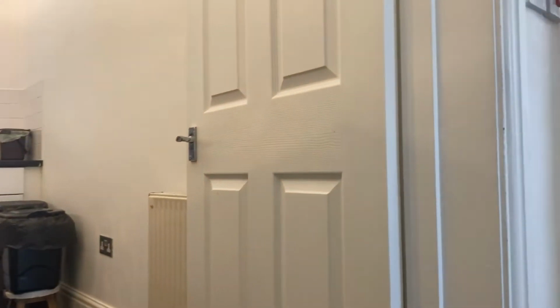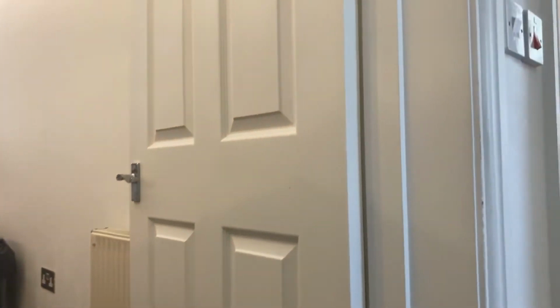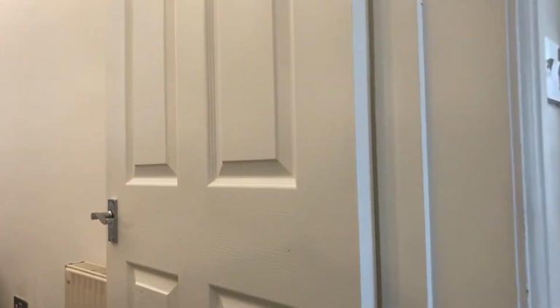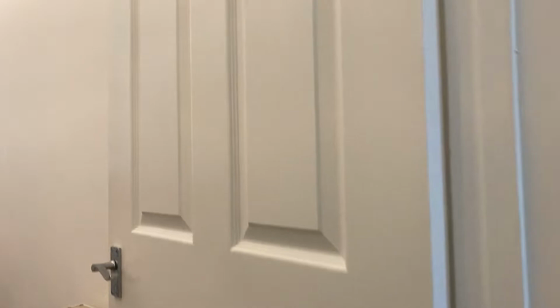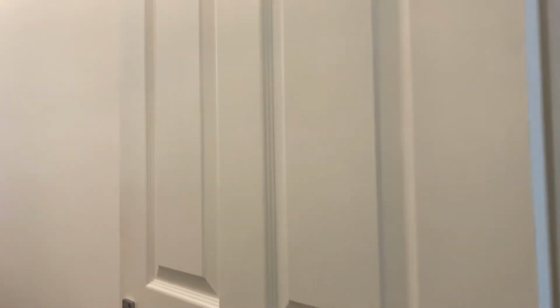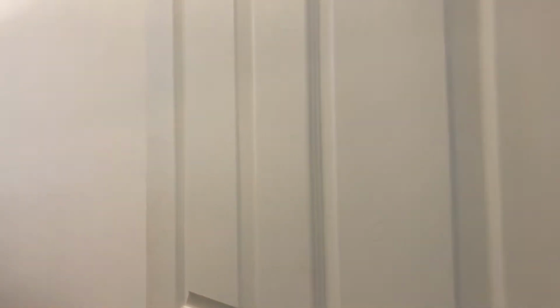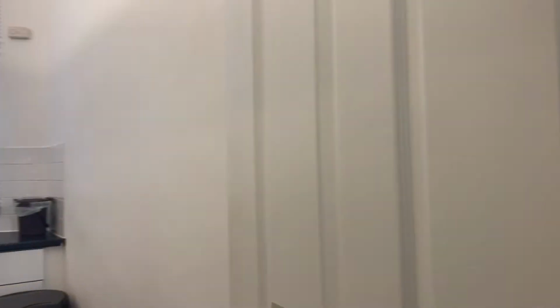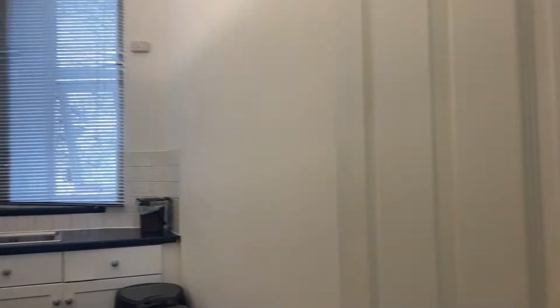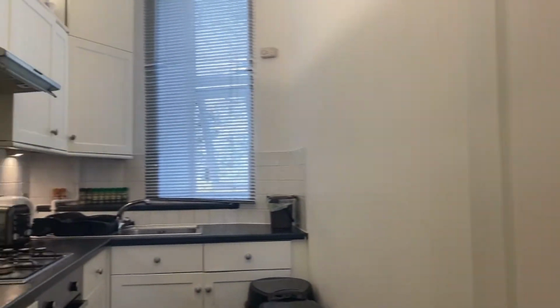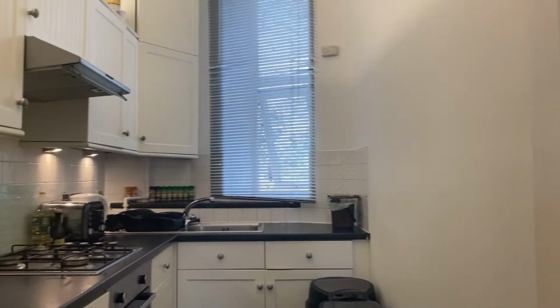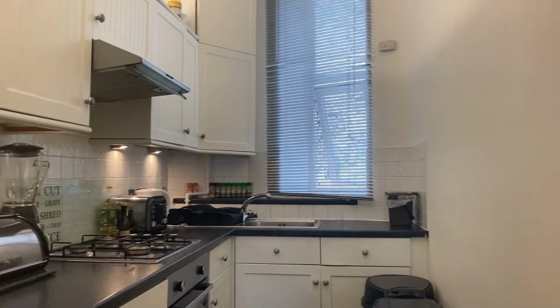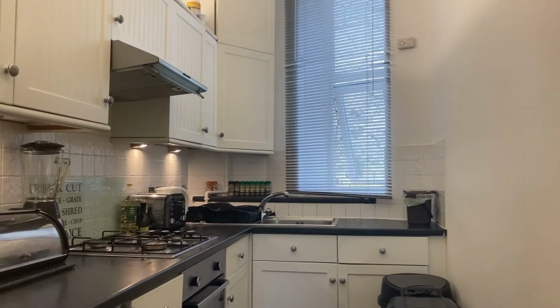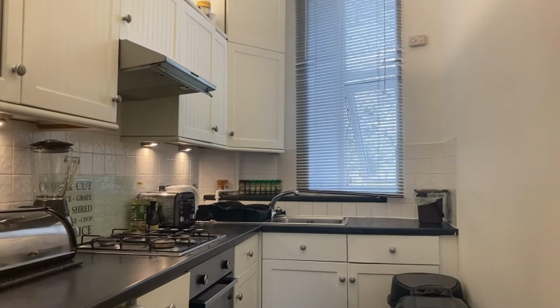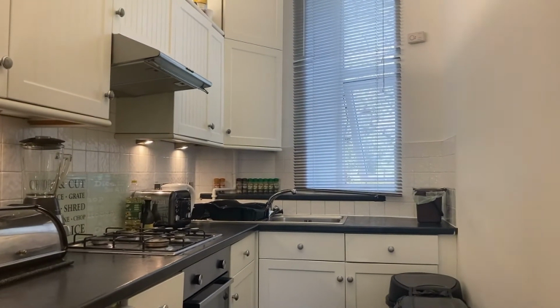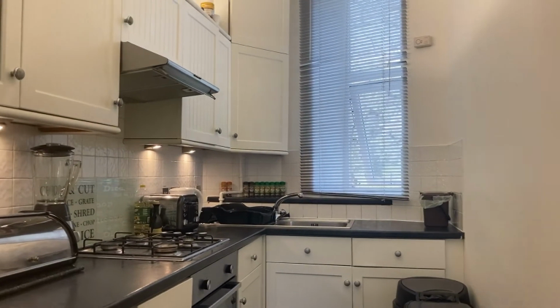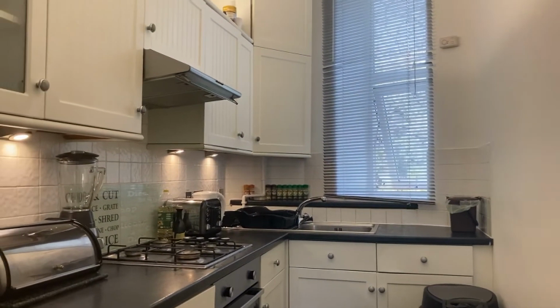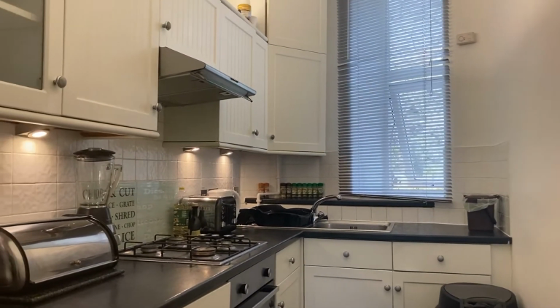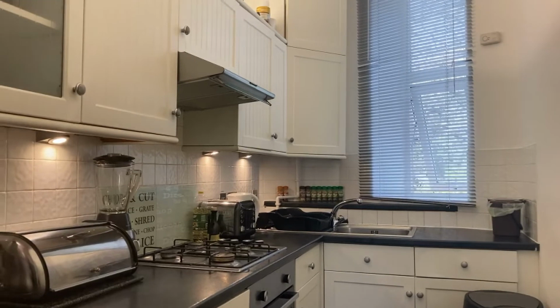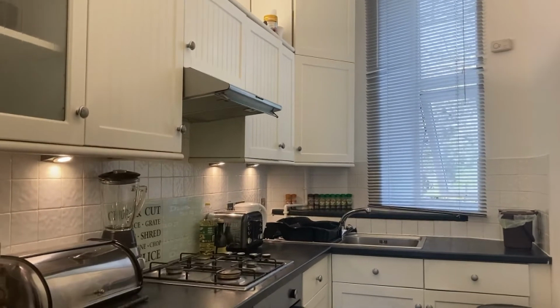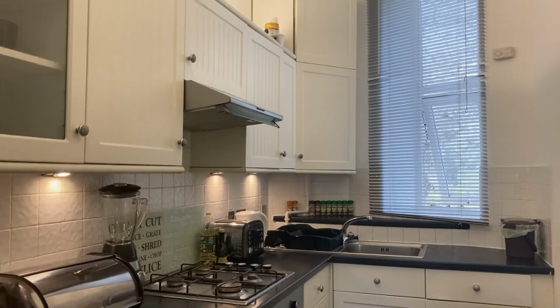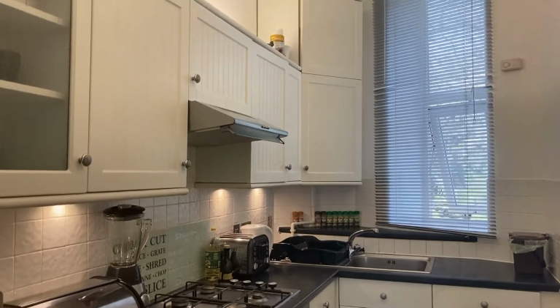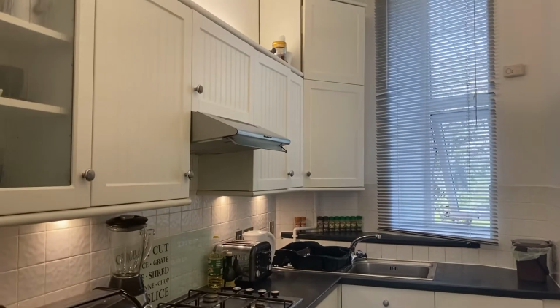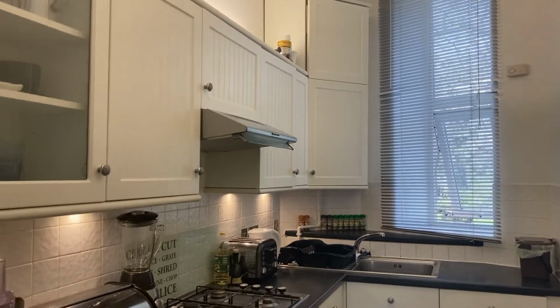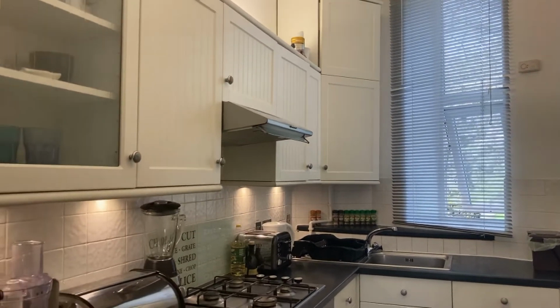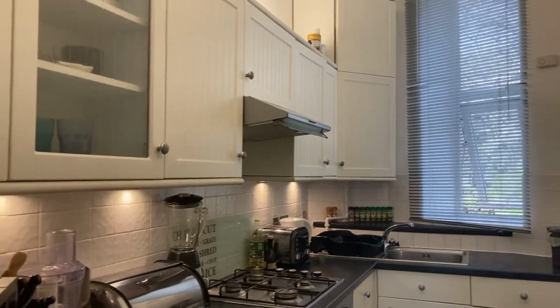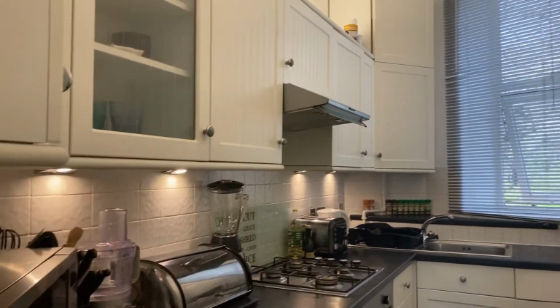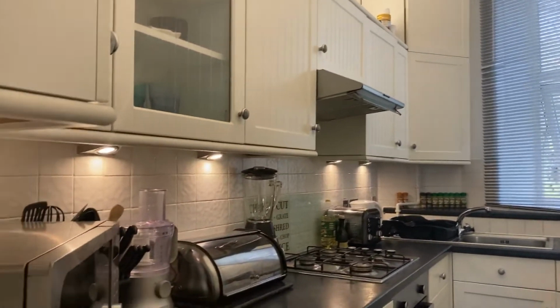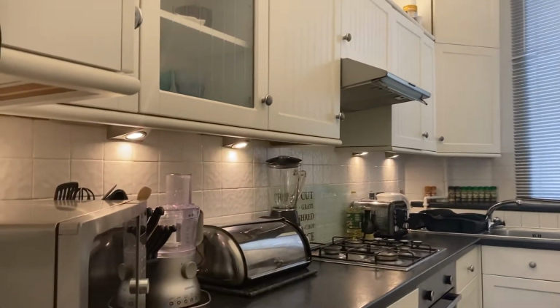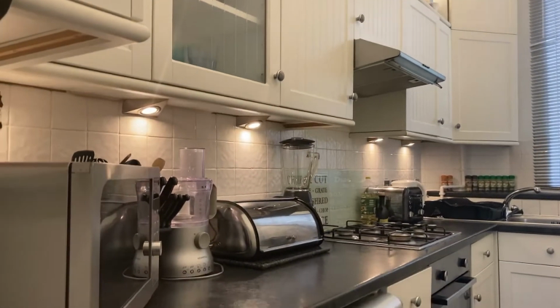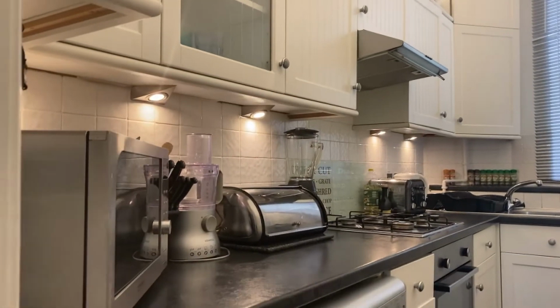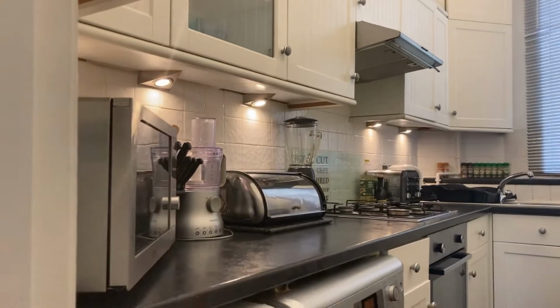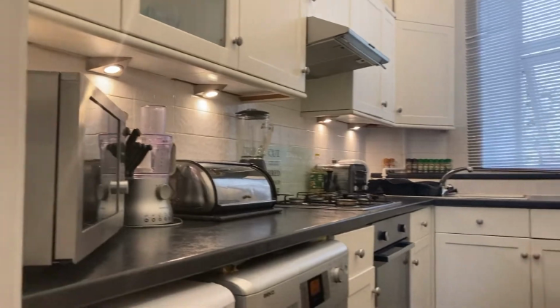So into the kitchen — we've got an electric oven, gas hob, loads and loads of space in there.